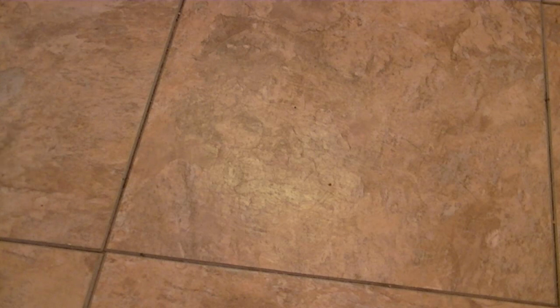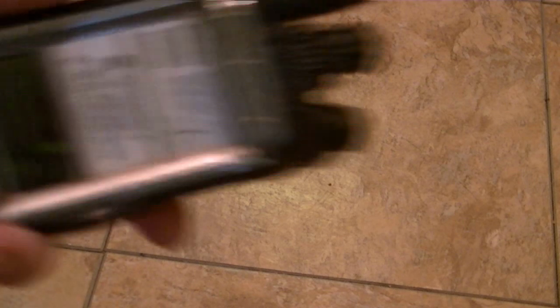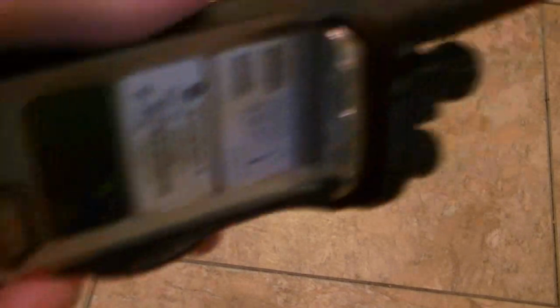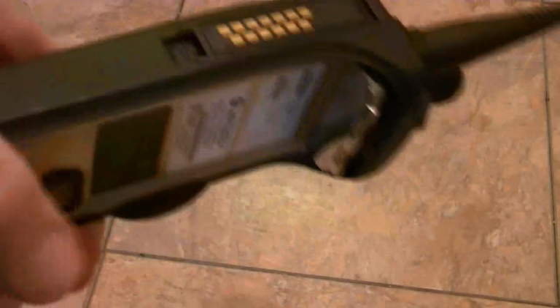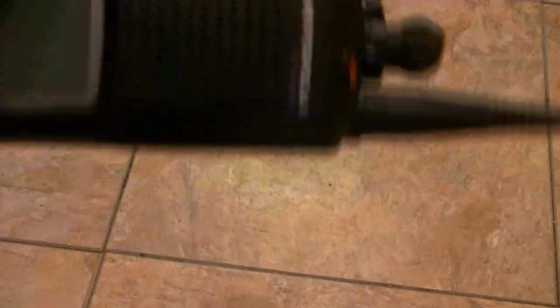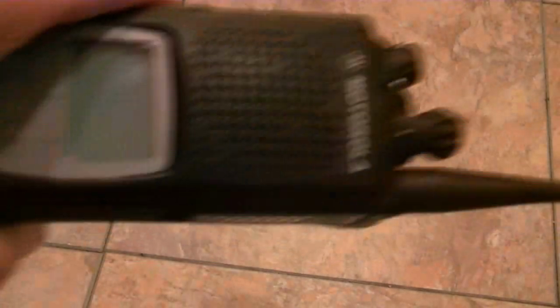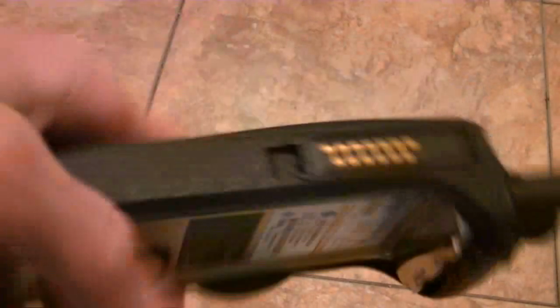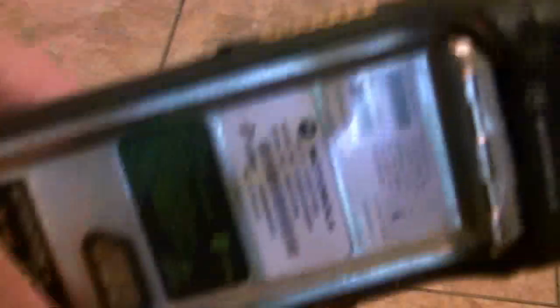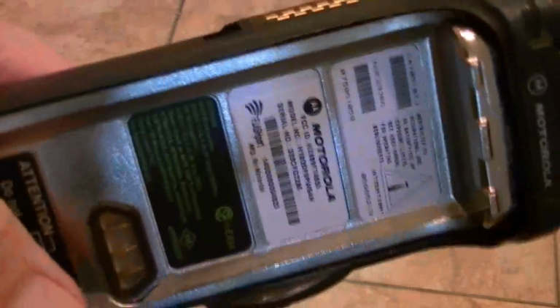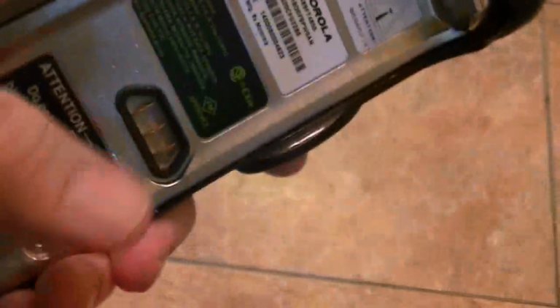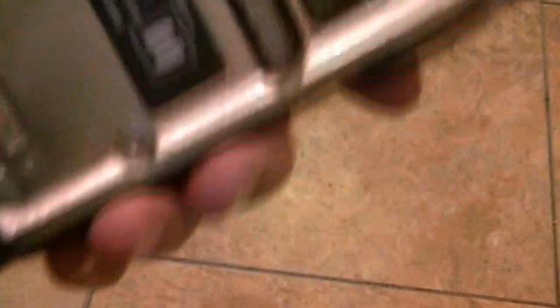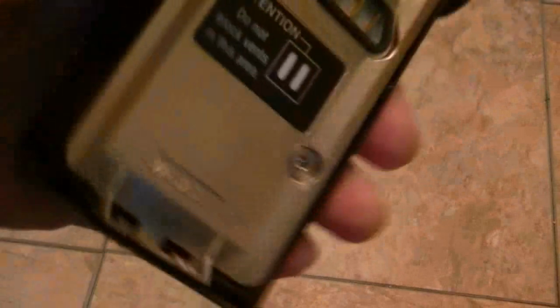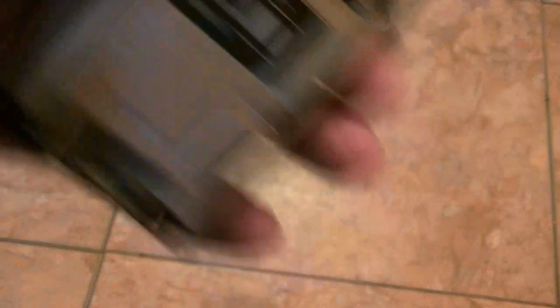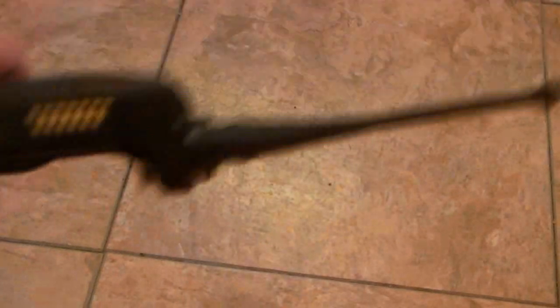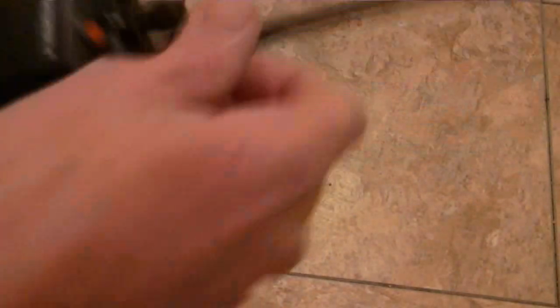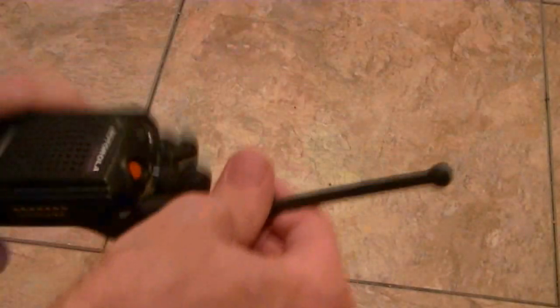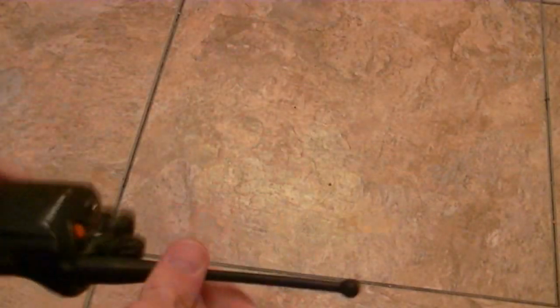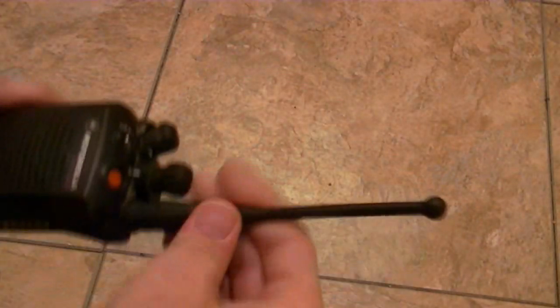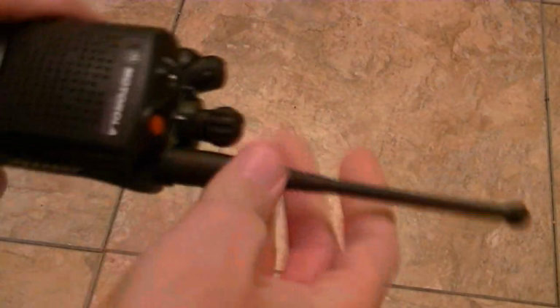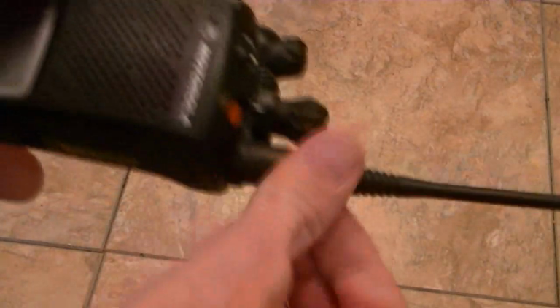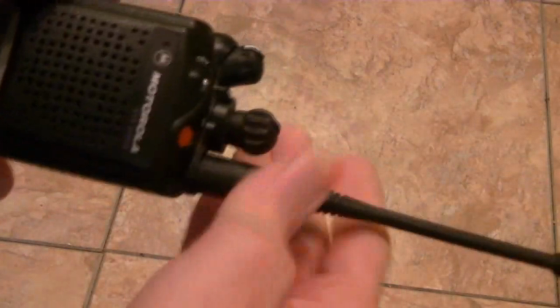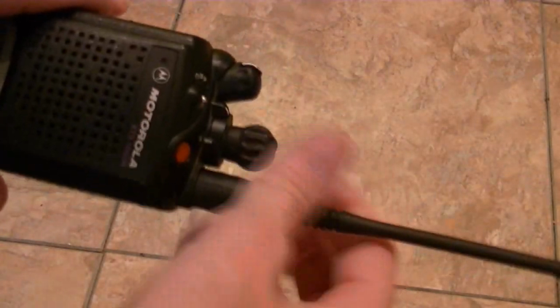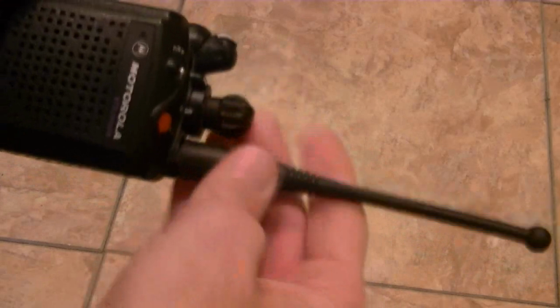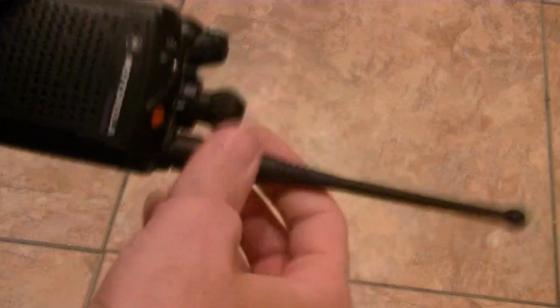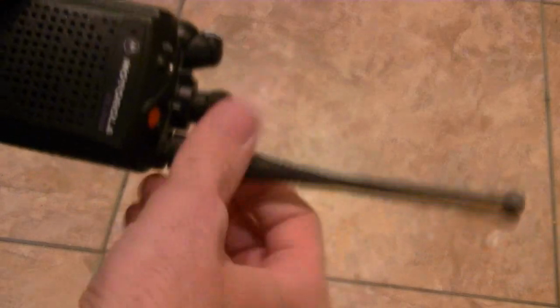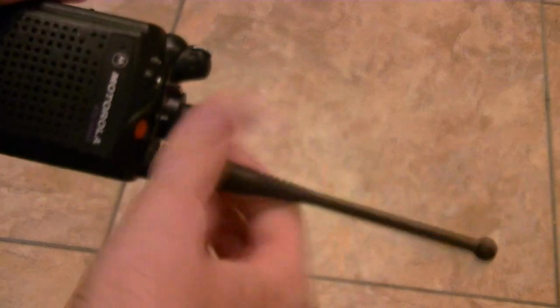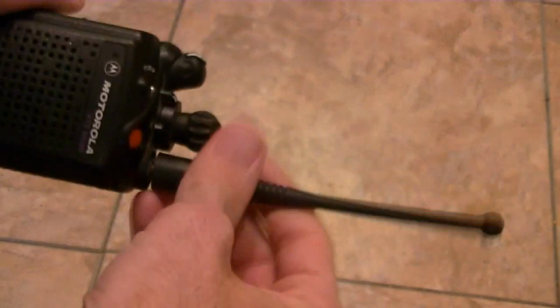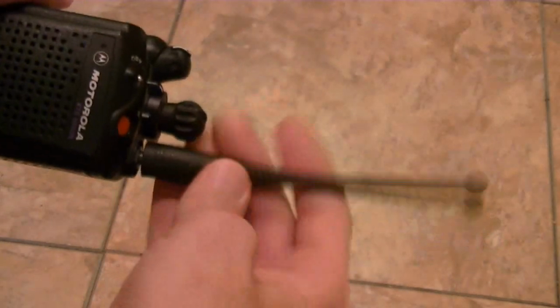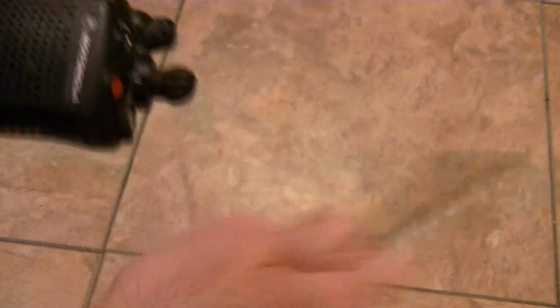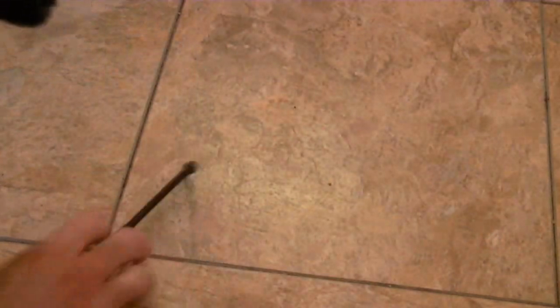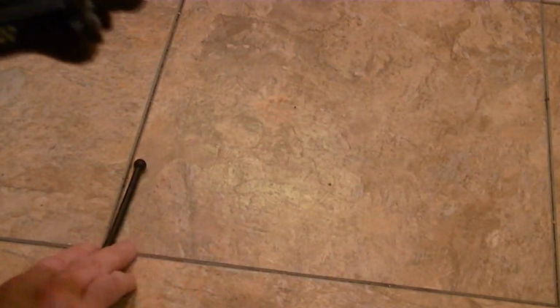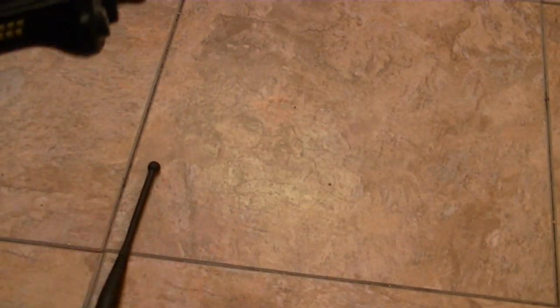It's a really good radio. It's got full tags. I've run them and they came out clean. Go ahead and take the antenna off, take the battery off.